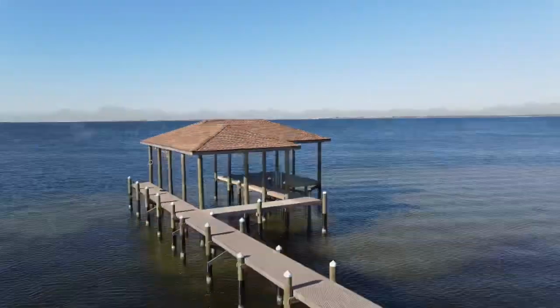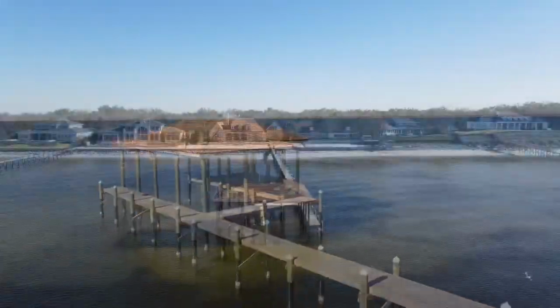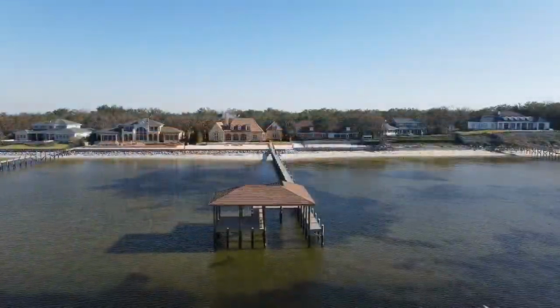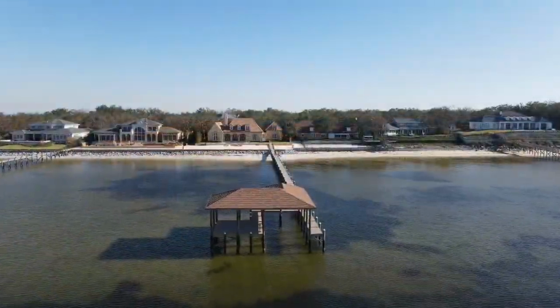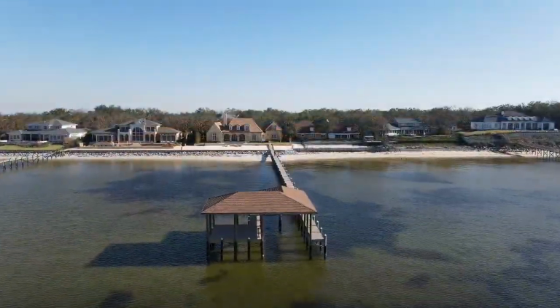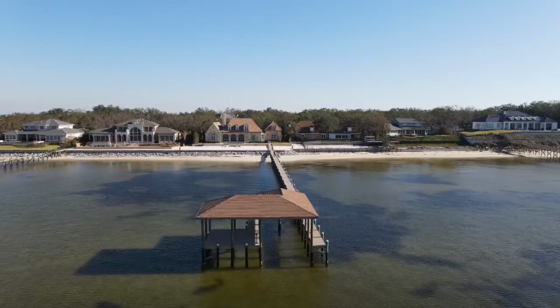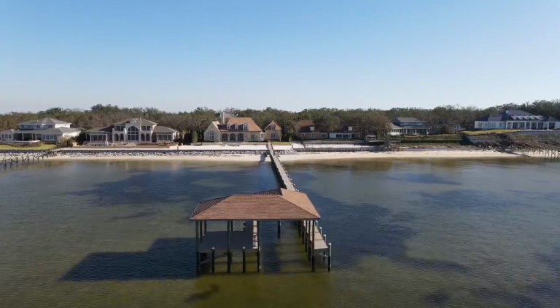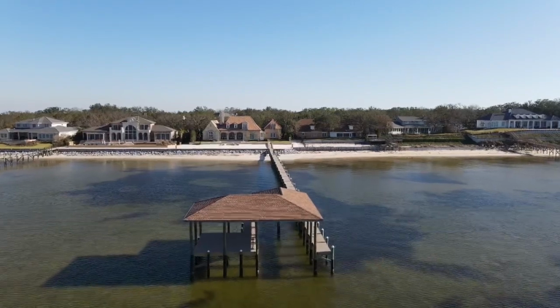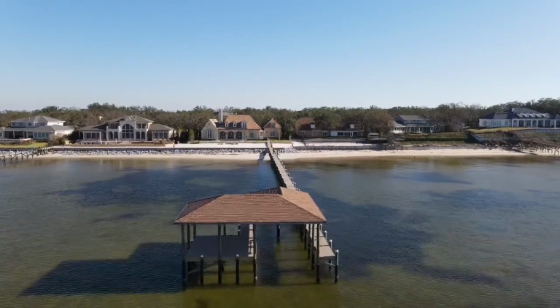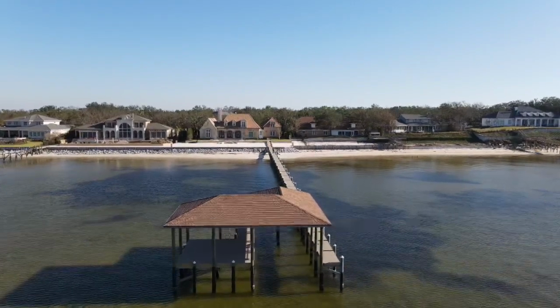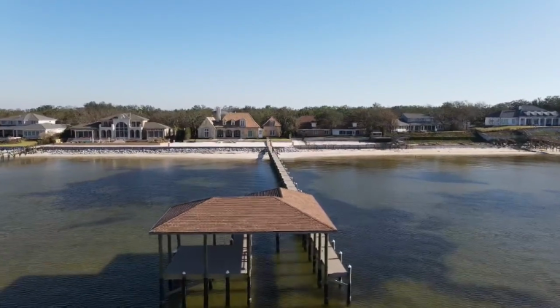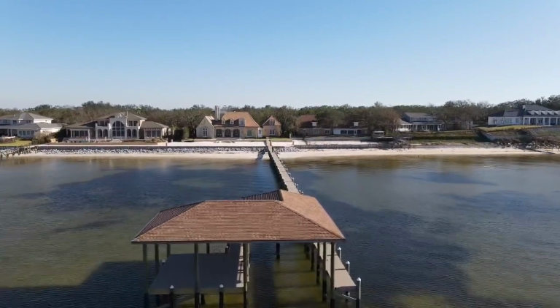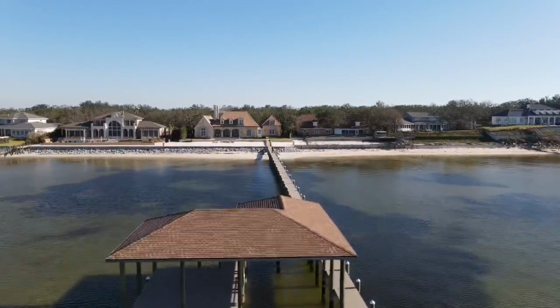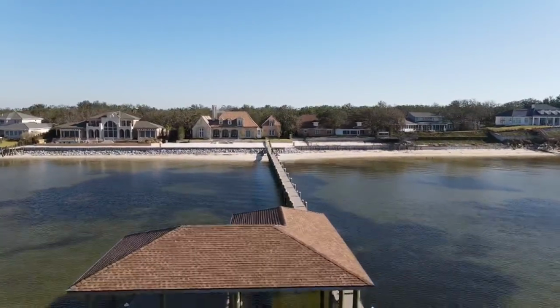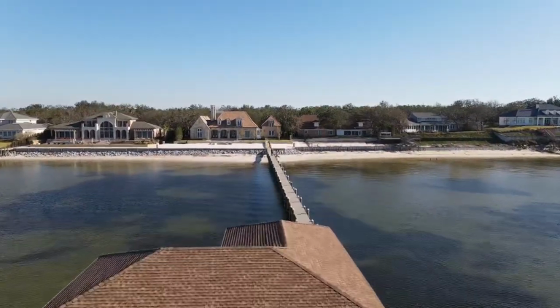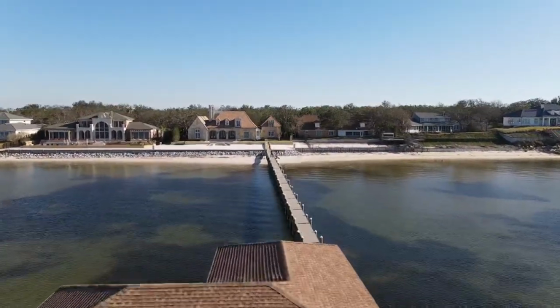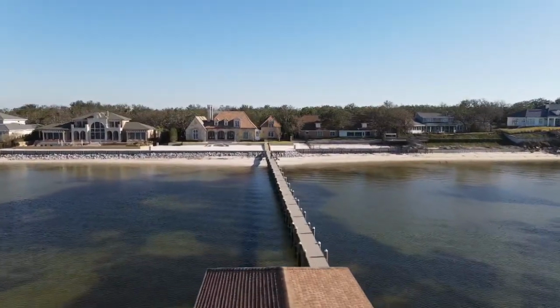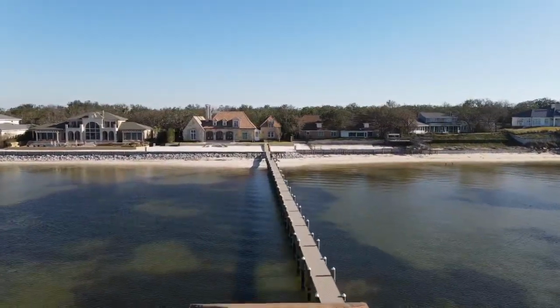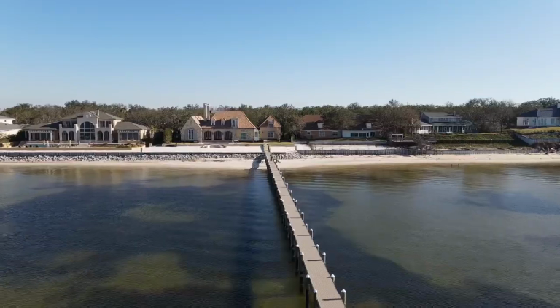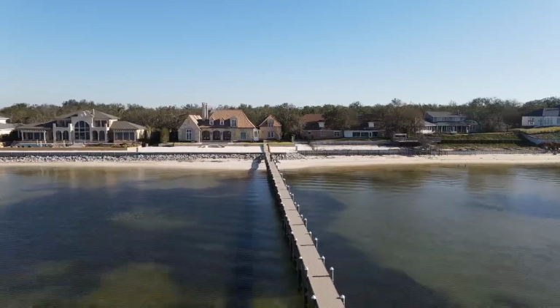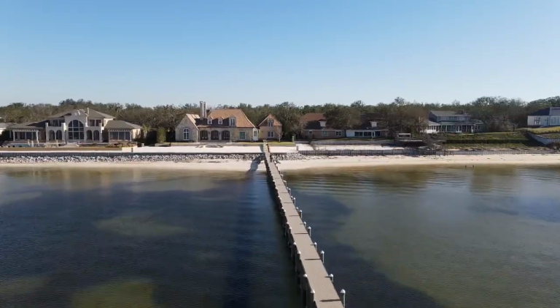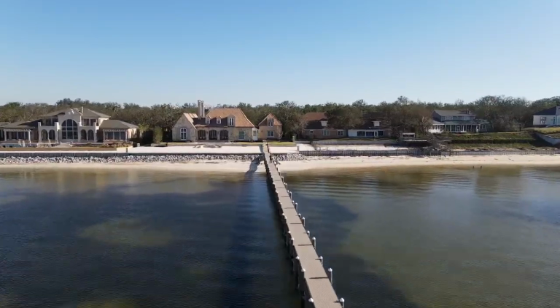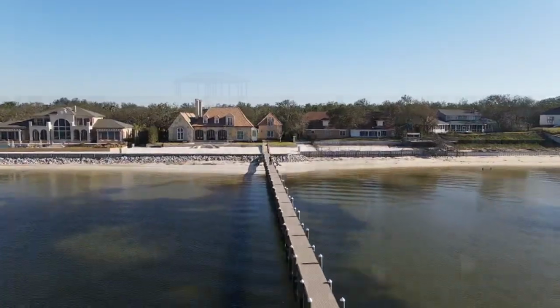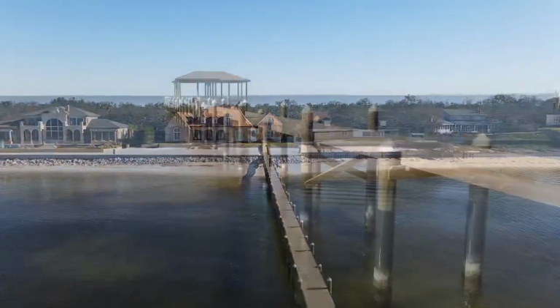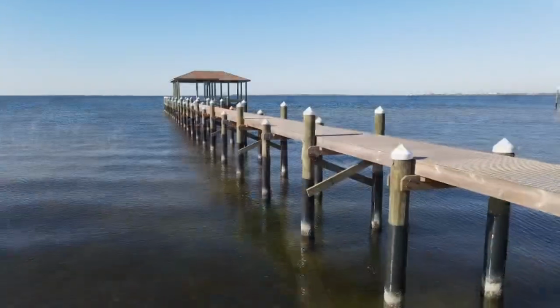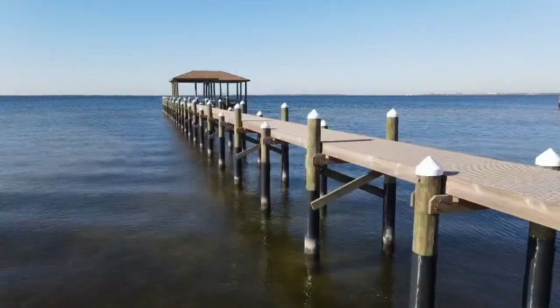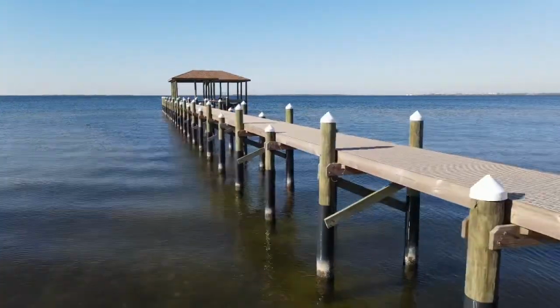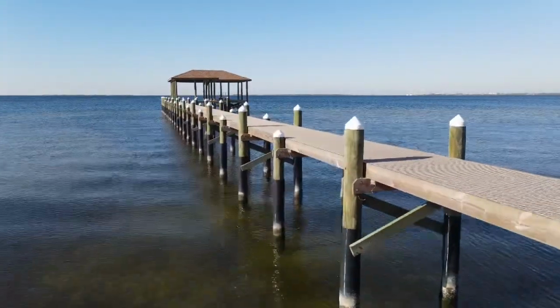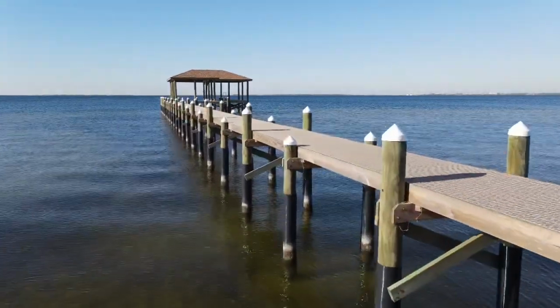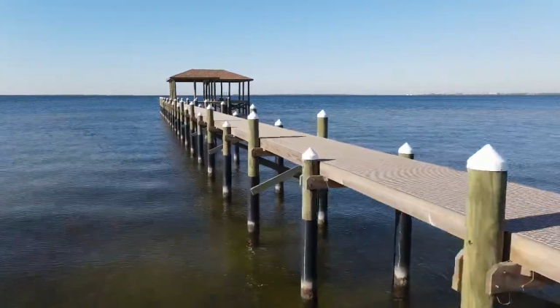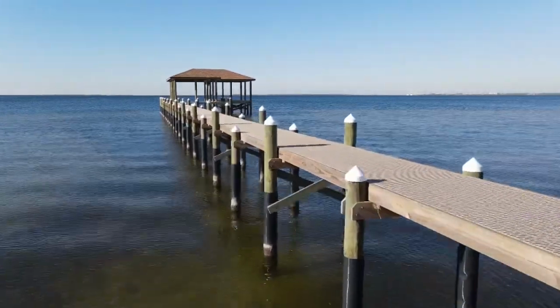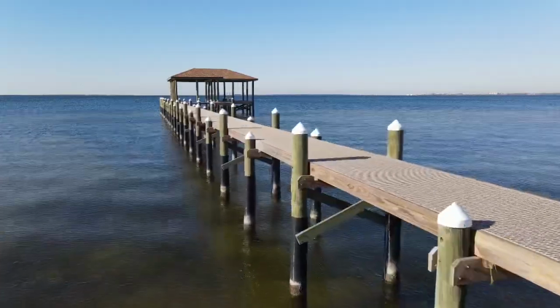Everything looks good, back in order again. We also worked on the seawall up there — the top cap had gotten tore off. We installed a new synthetic decking top cap about 28 inches wide. Turned out looking real good also.